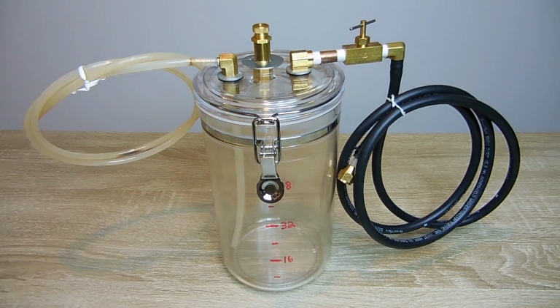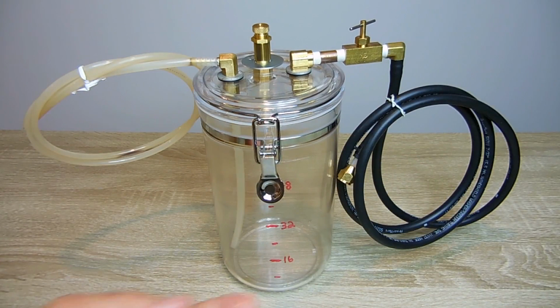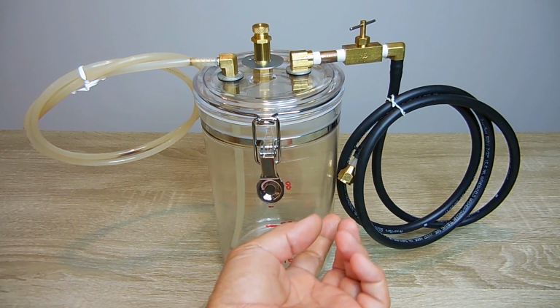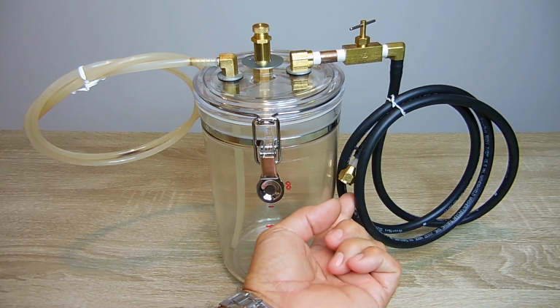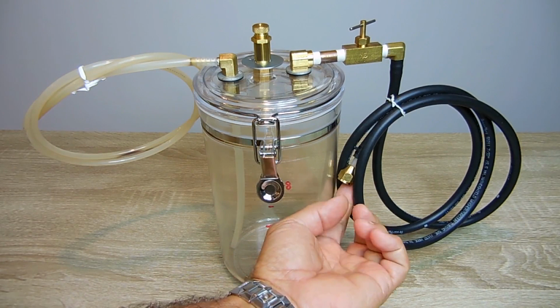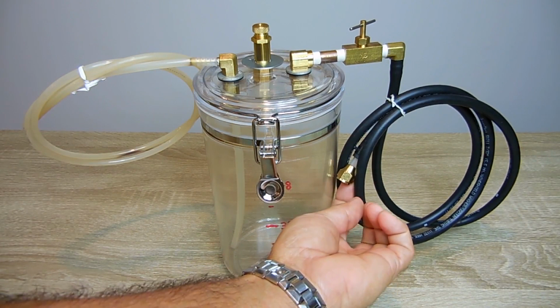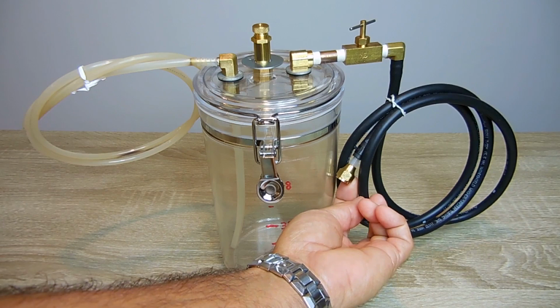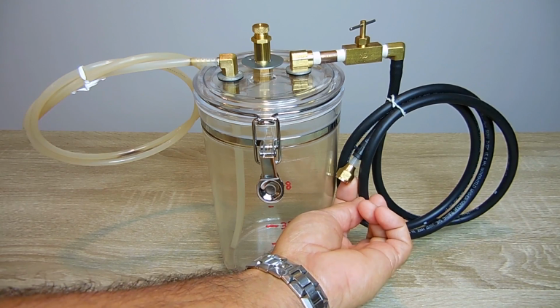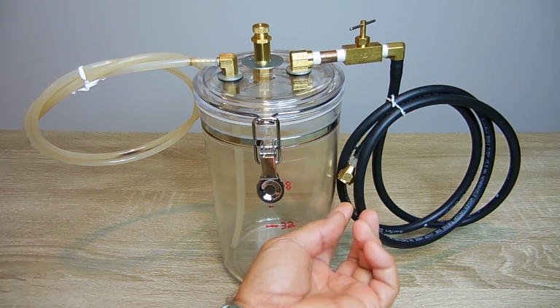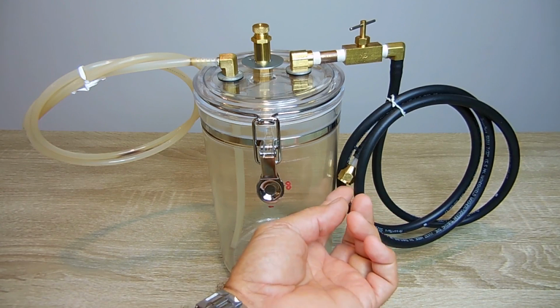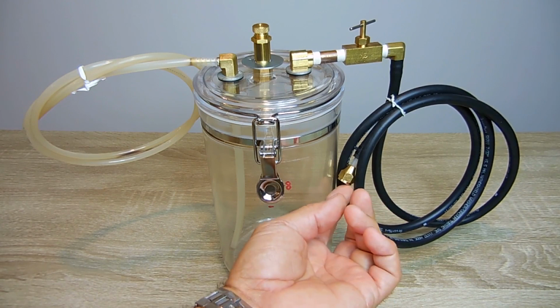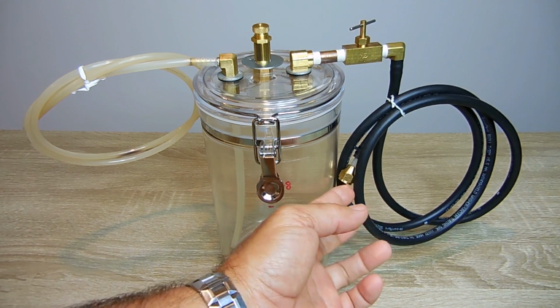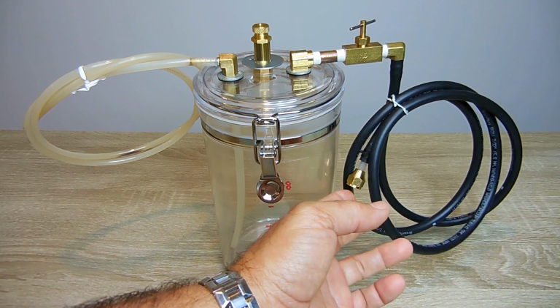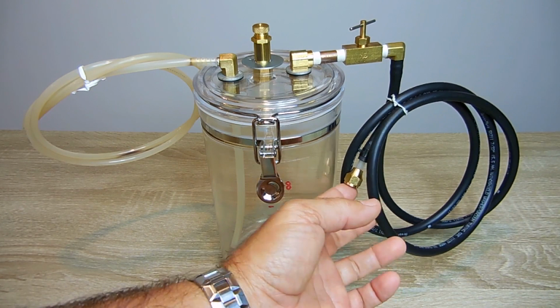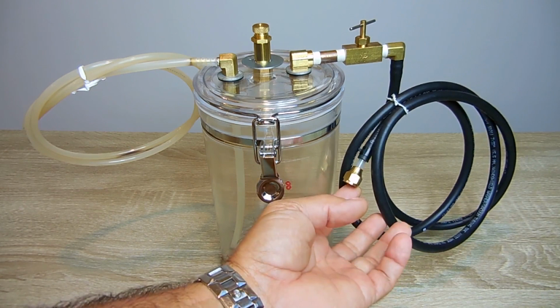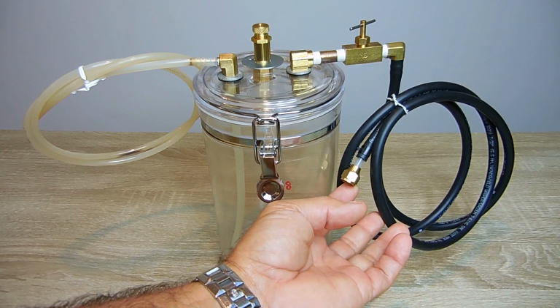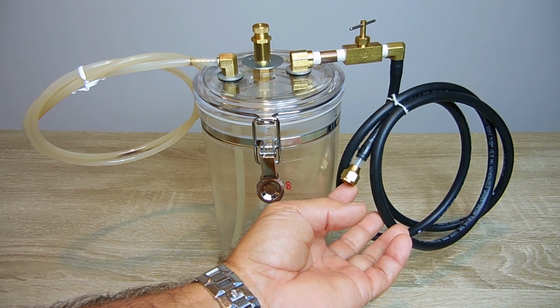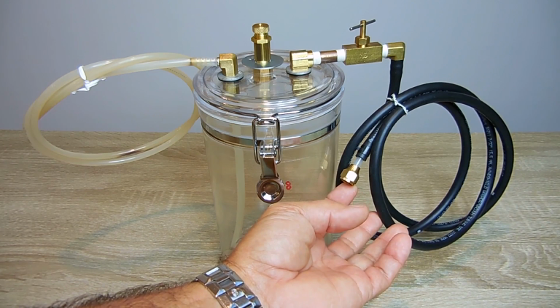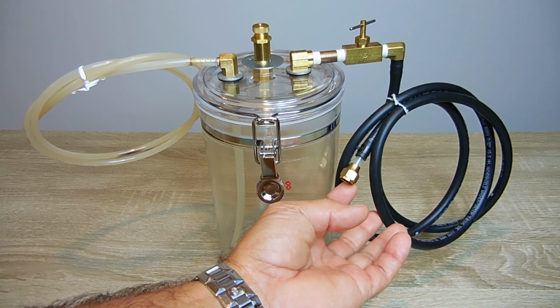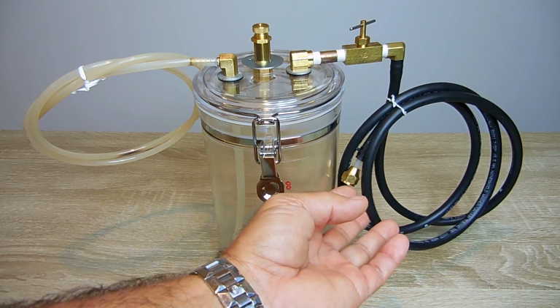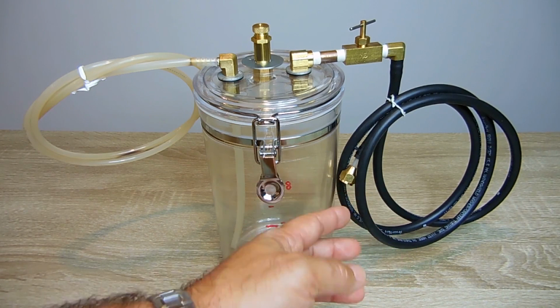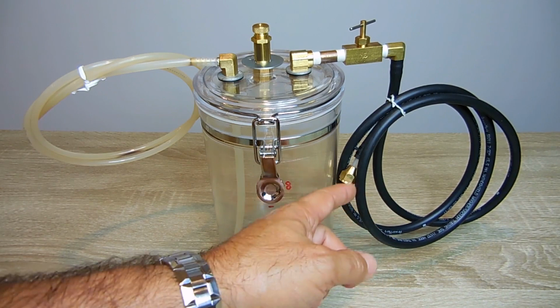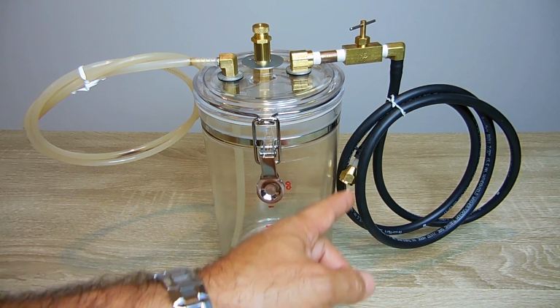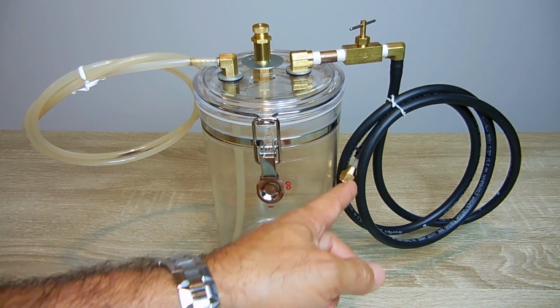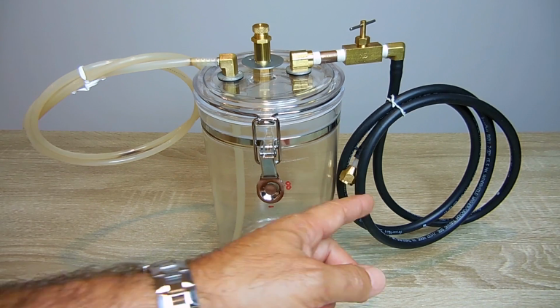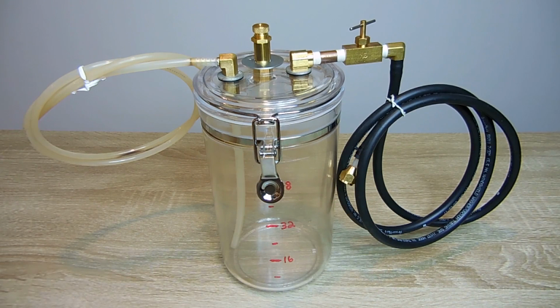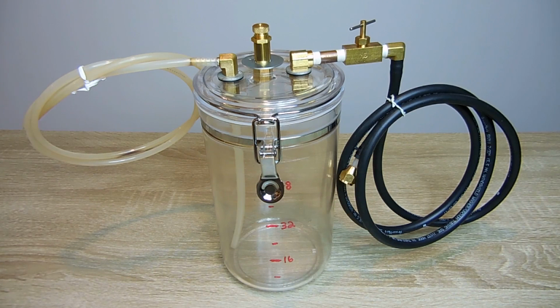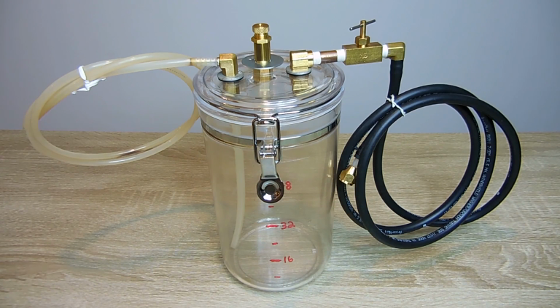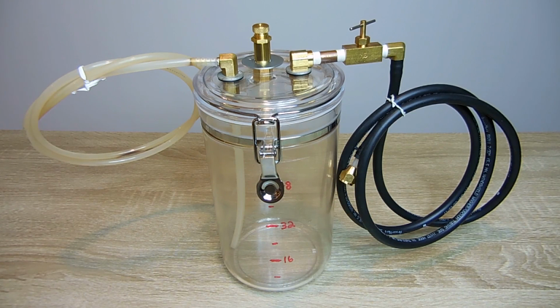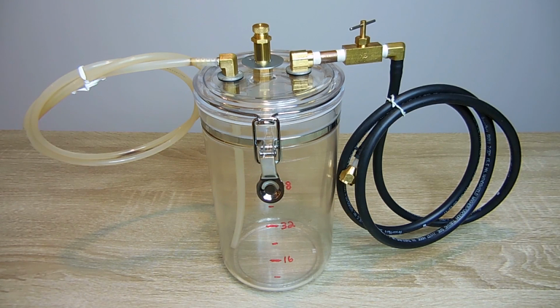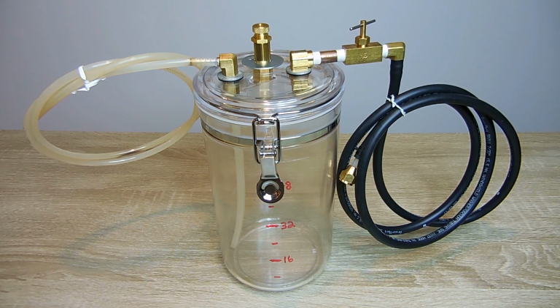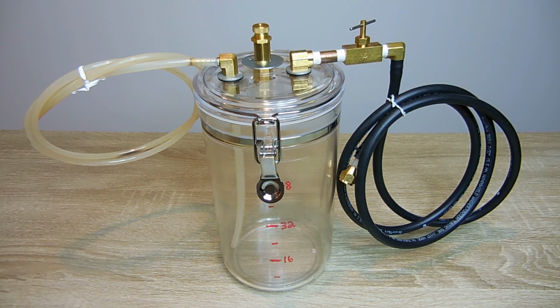Now if you're going to use this with a vacuum pump, you're going to have to put this fitting on here. And what that is, is a 1/4-inch flare fitting. You can see exactly how I made this to go on my vacuum pump in this short clip right over here.